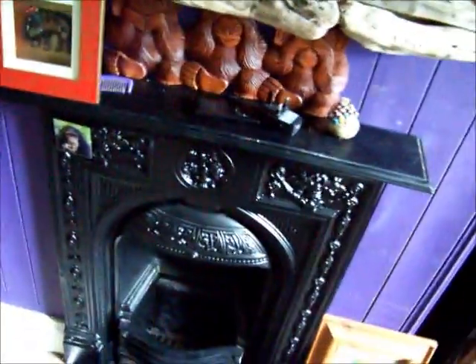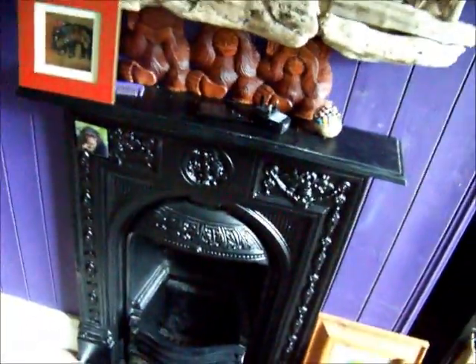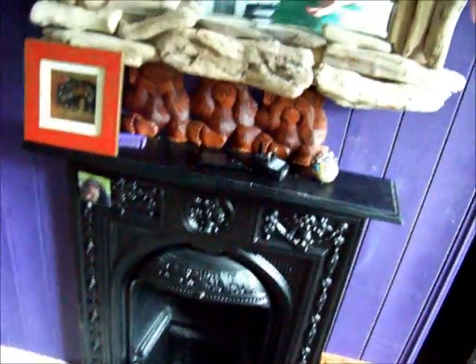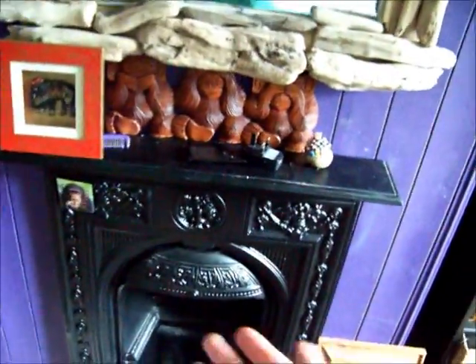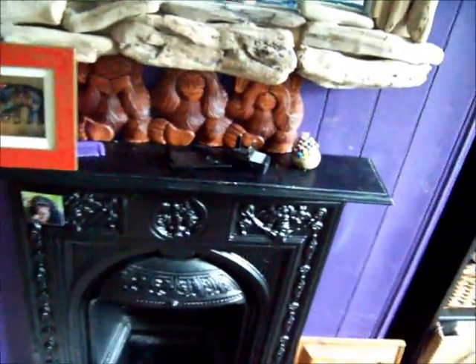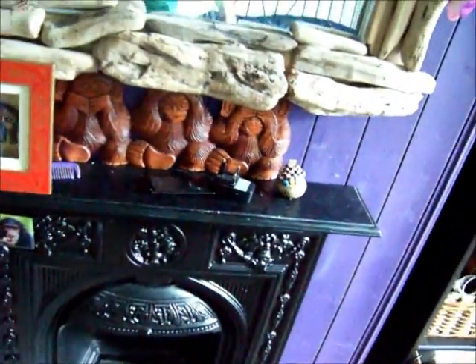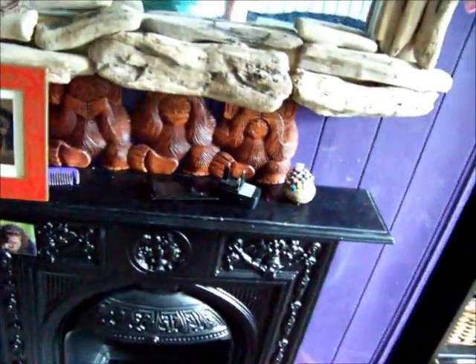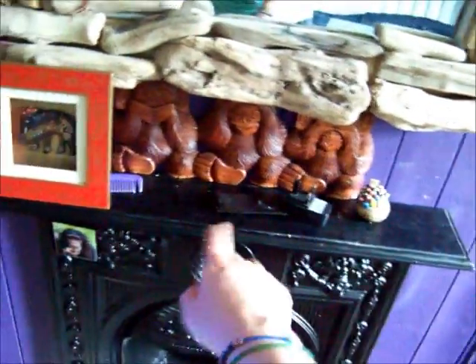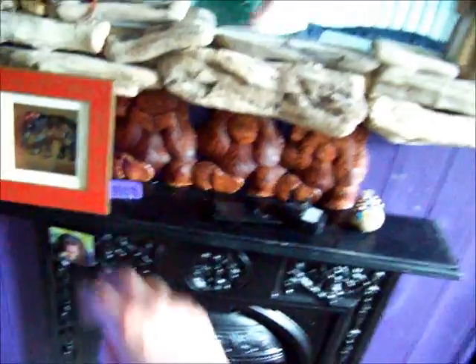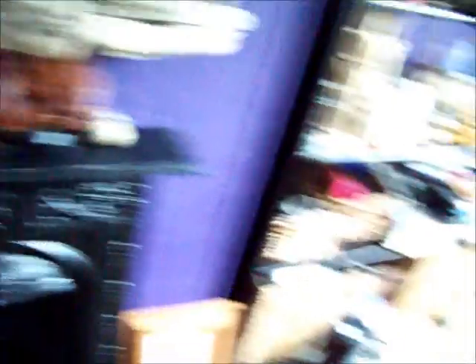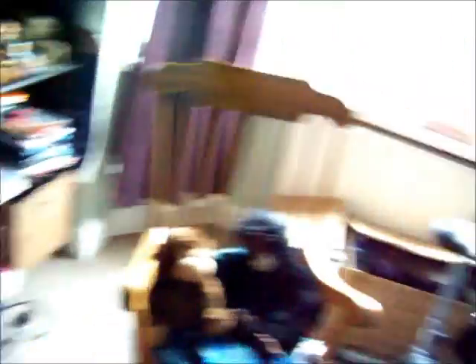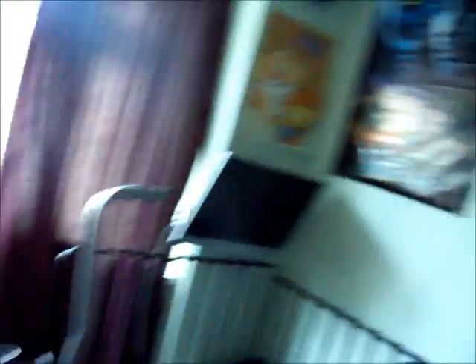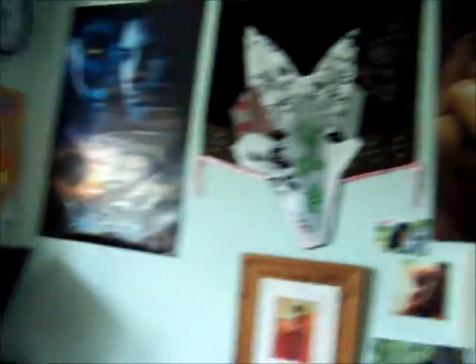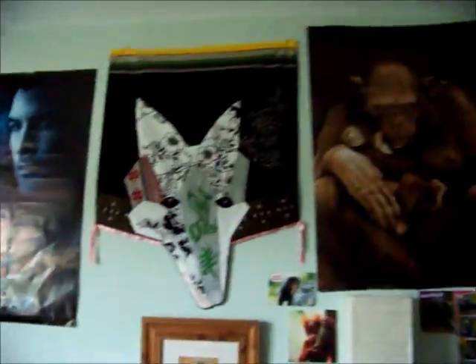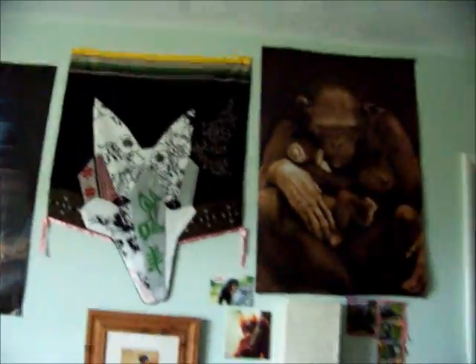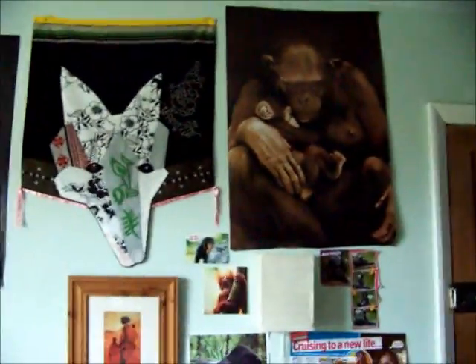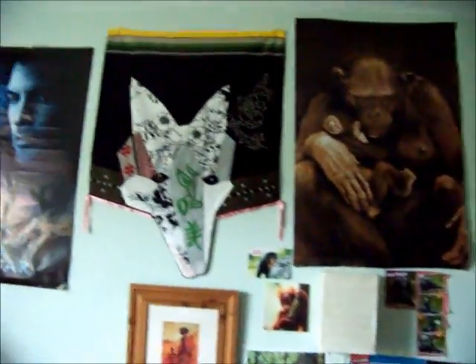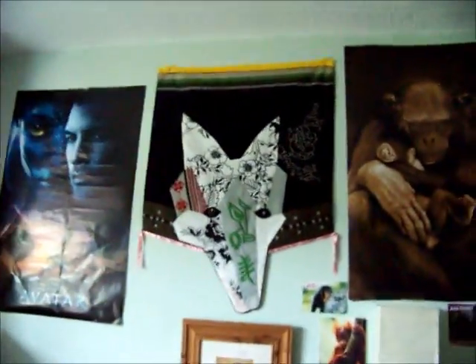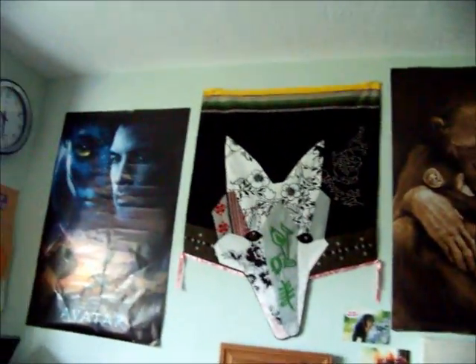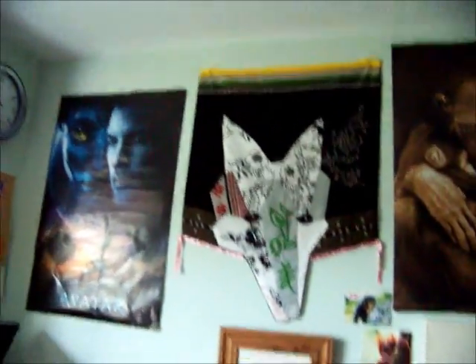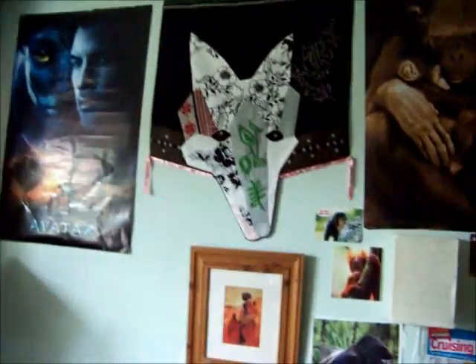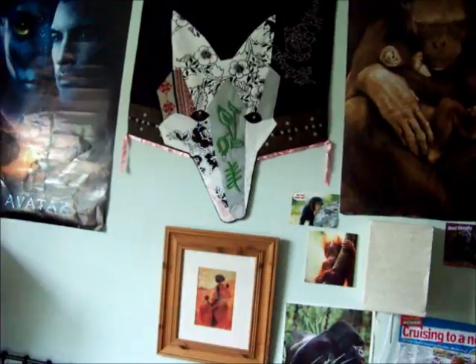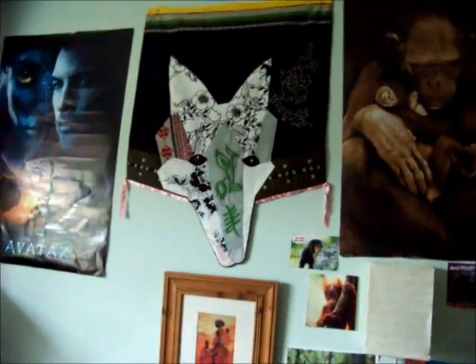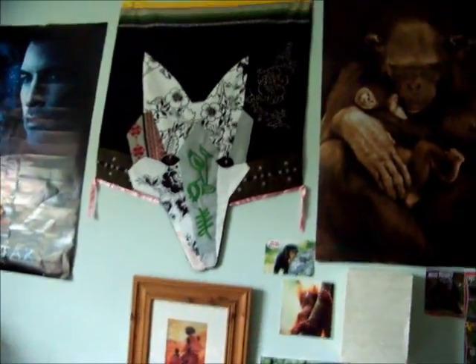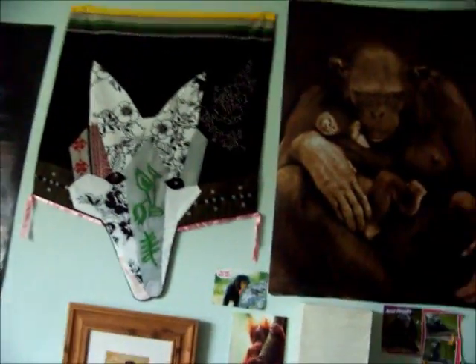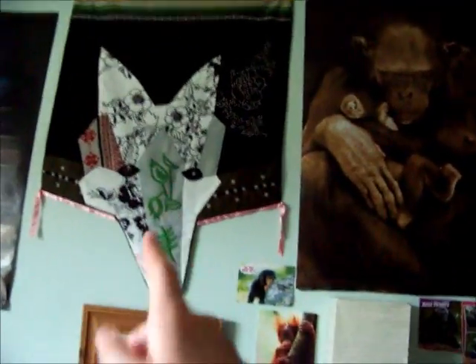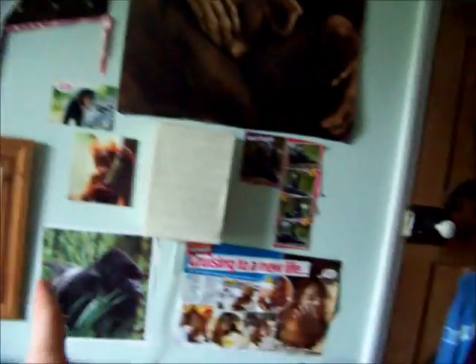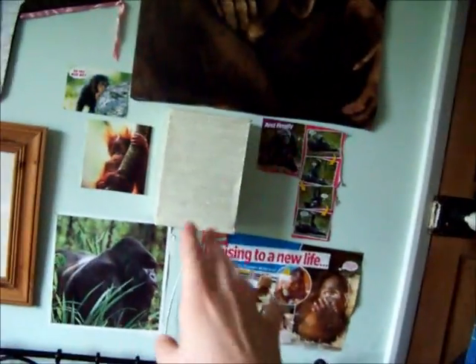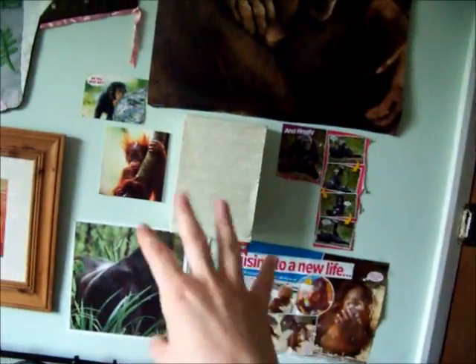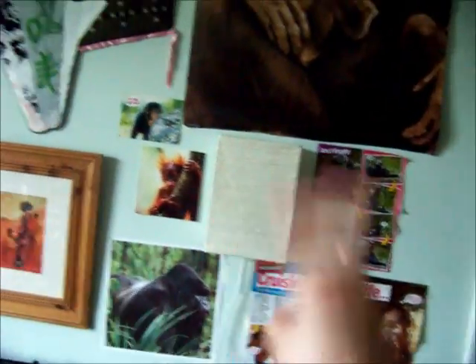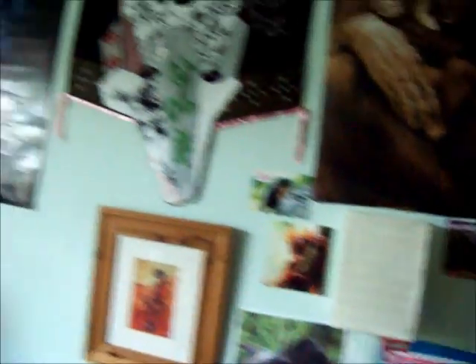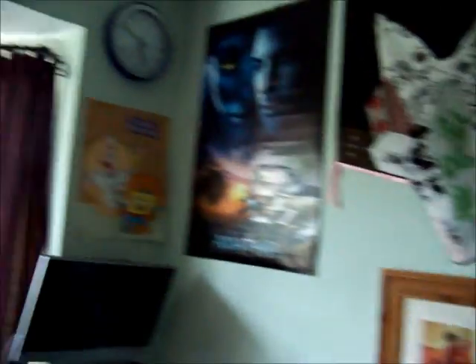My fireplace, which I can't actually use, with some bits and bobs on. My poster wall with just my extra posters, framed pictures, a fabric-y thing, and stuff I cut out of magazines and everything.